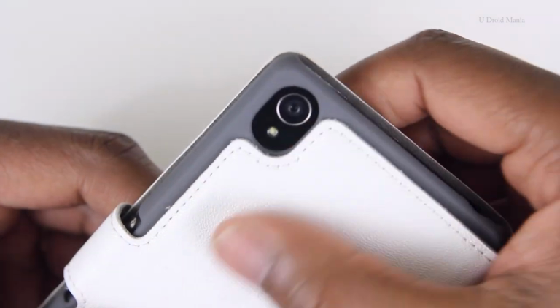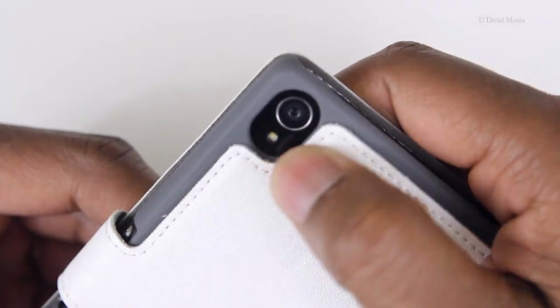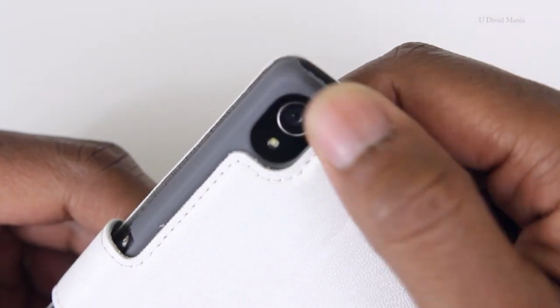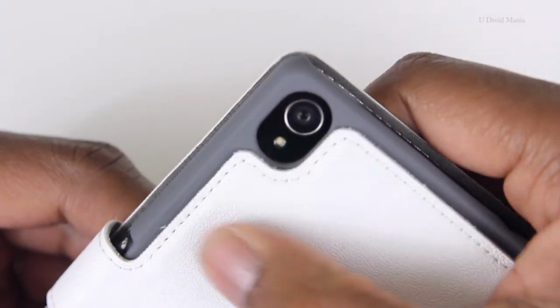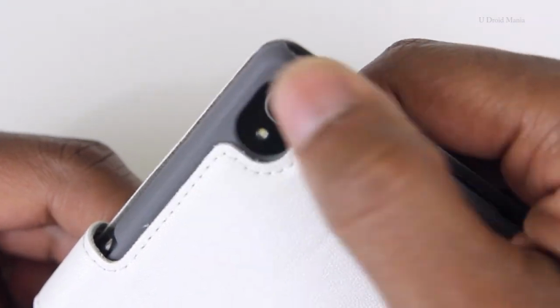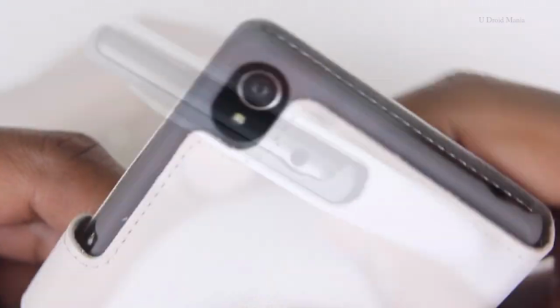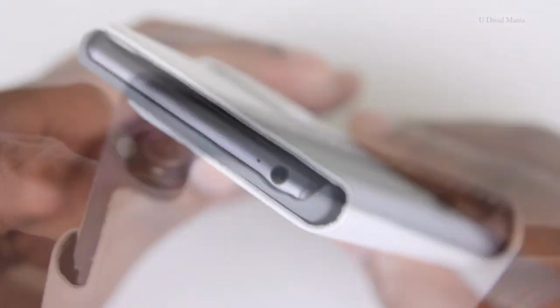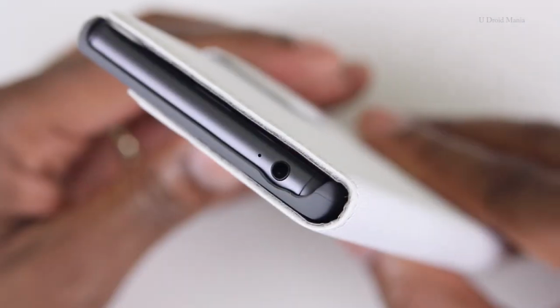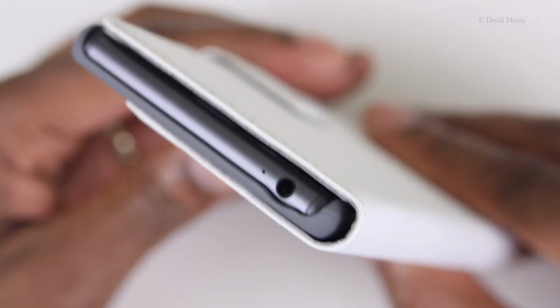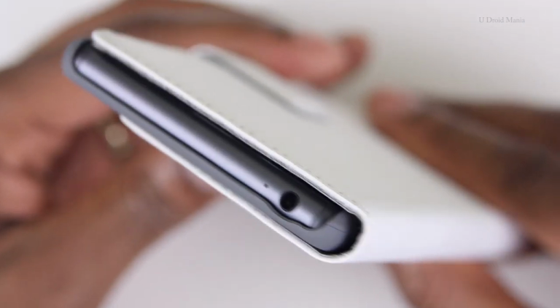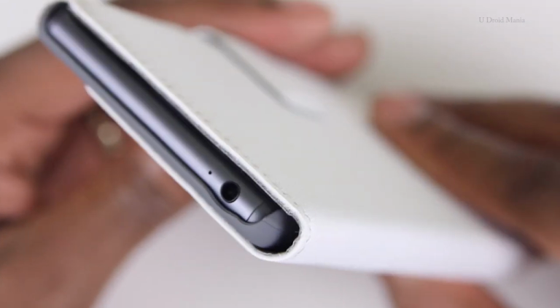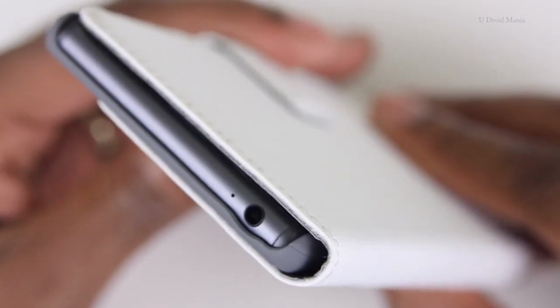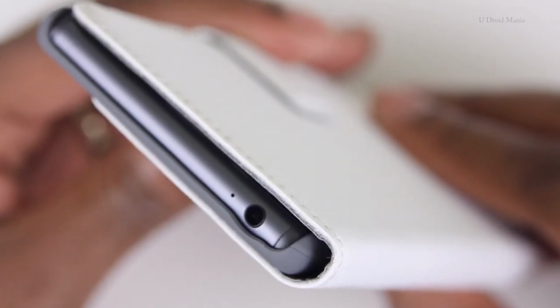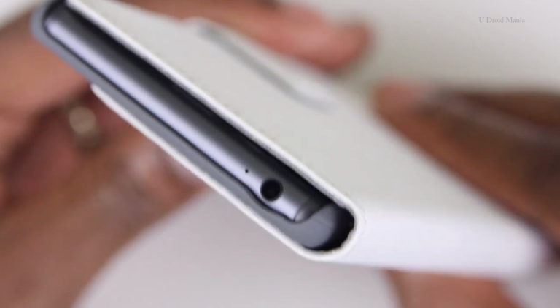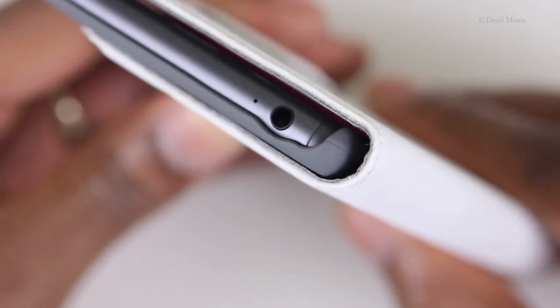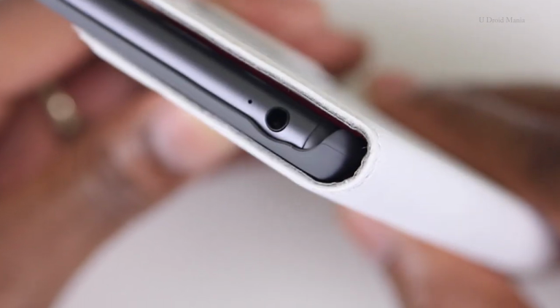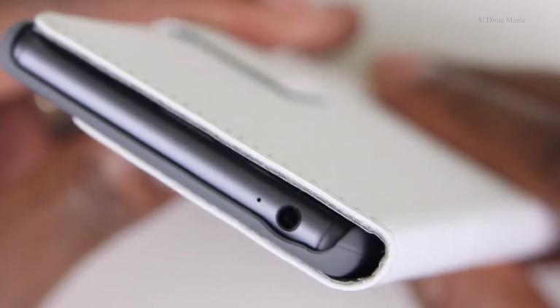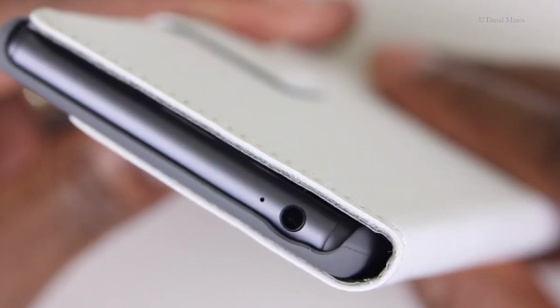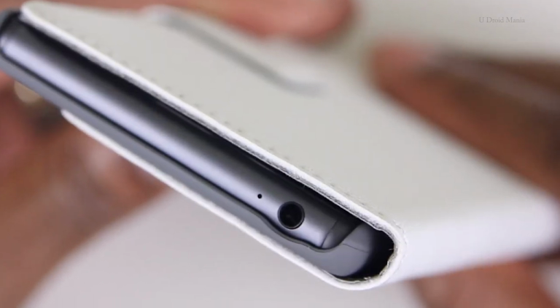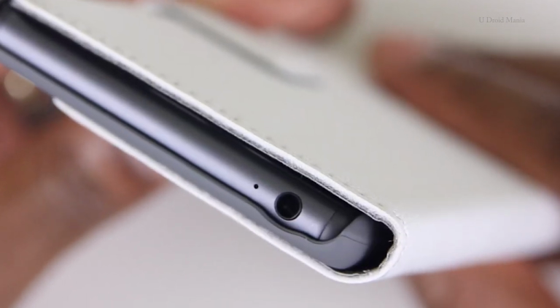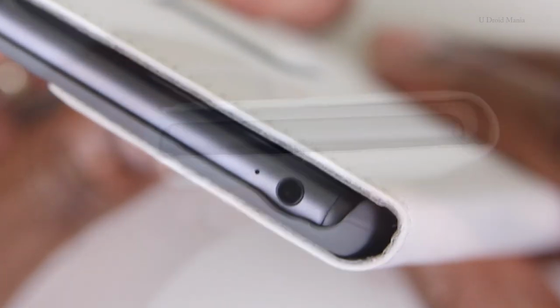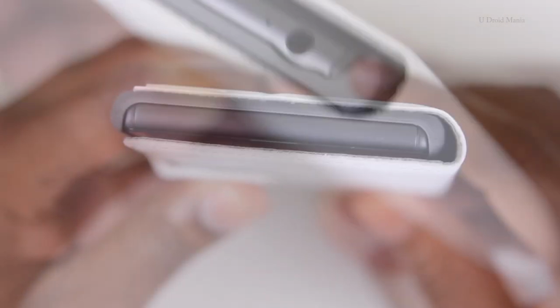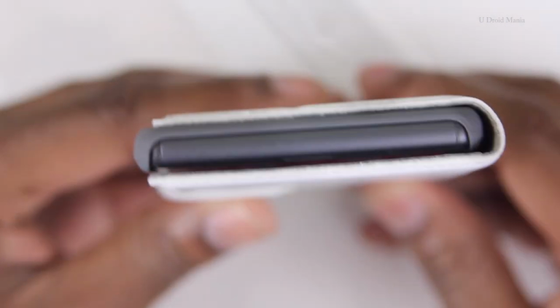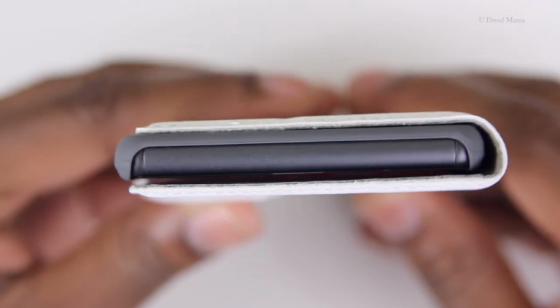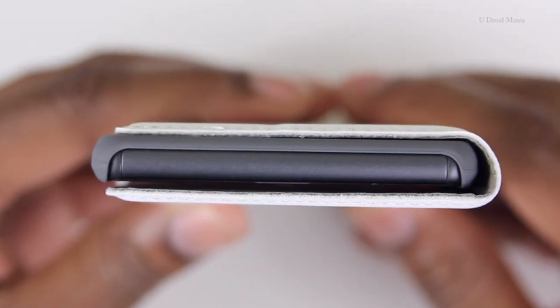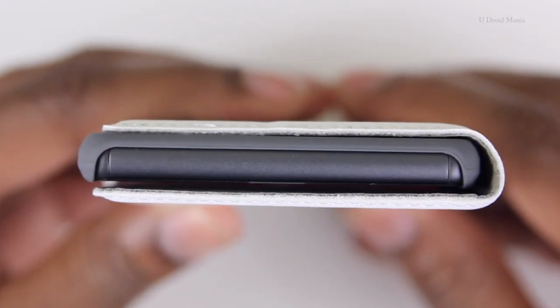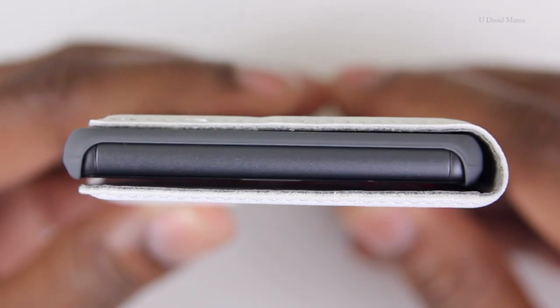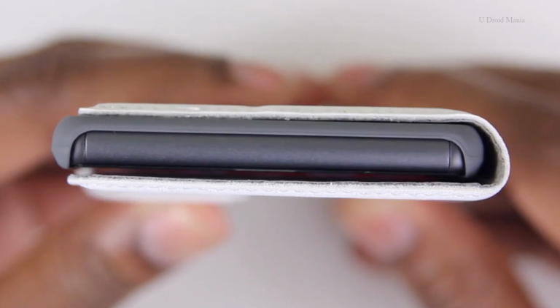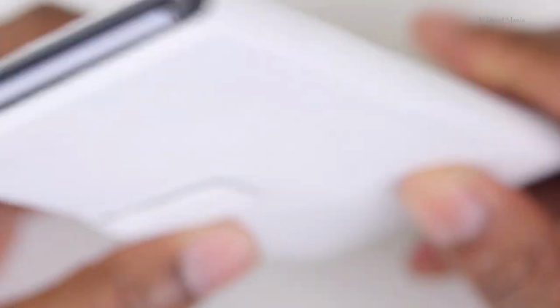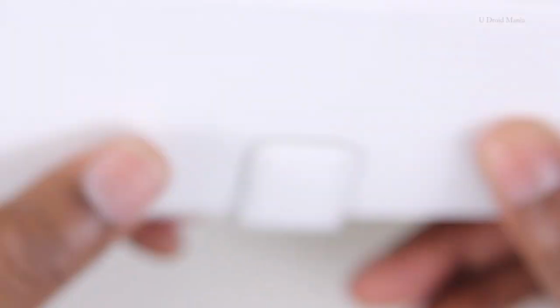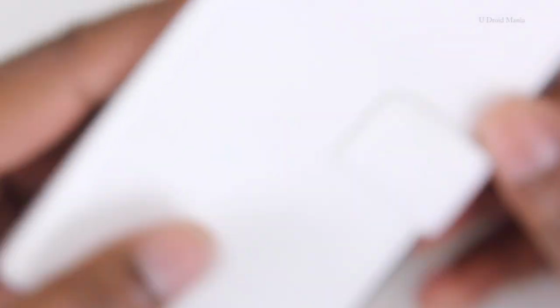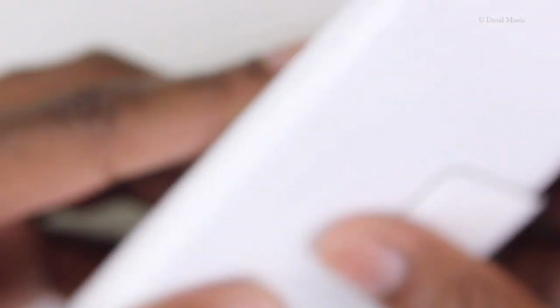On the back, there's plenty of room around the camera. And along the top, you'll have access to the 3.5mm headphone jack and your noise-canceling microphone. There's nothing along the bottom, and I don't mind the fact that you can see the TPU hard shell.